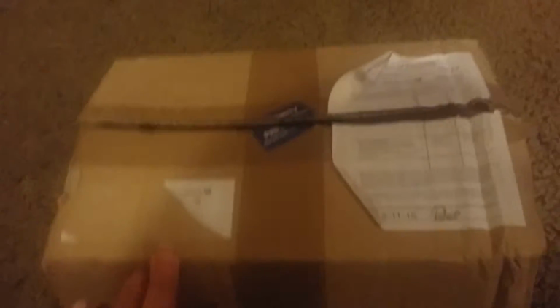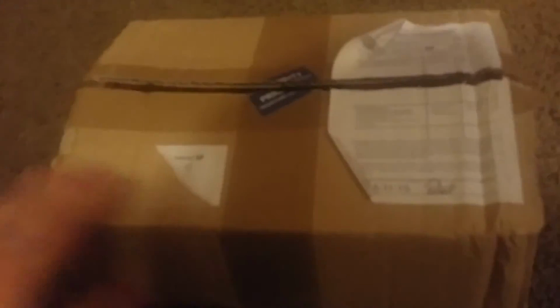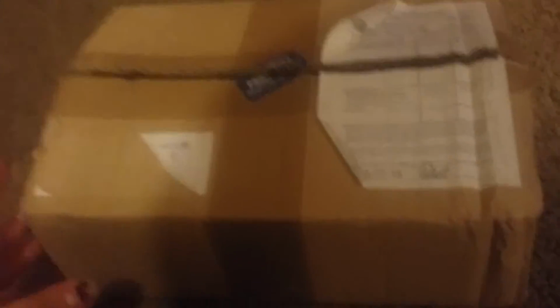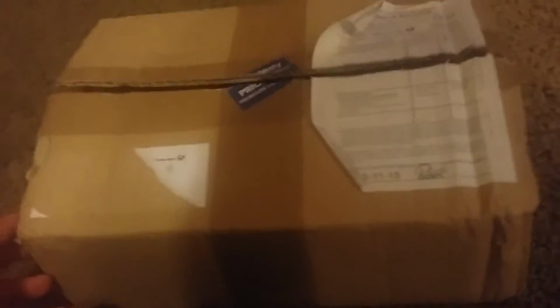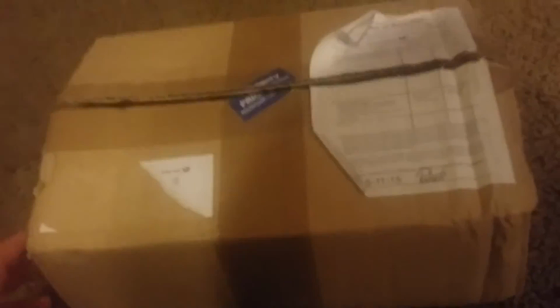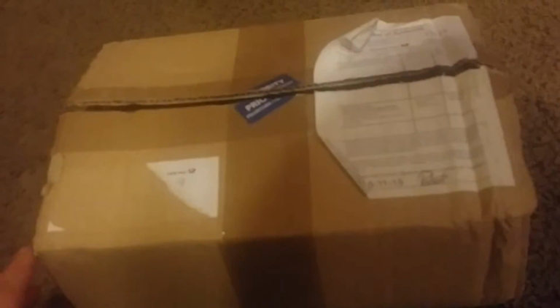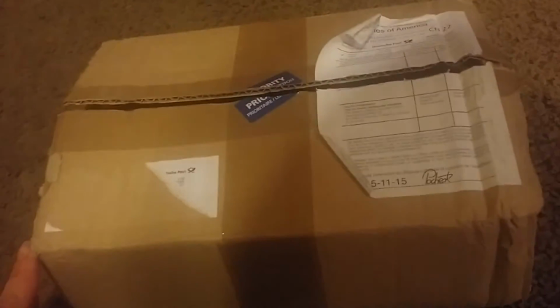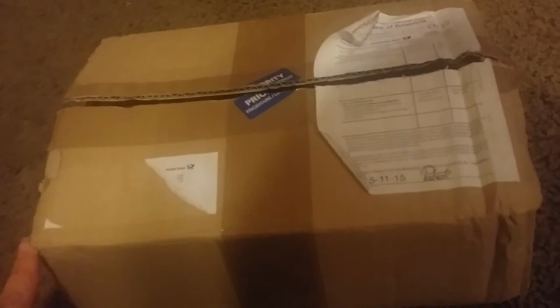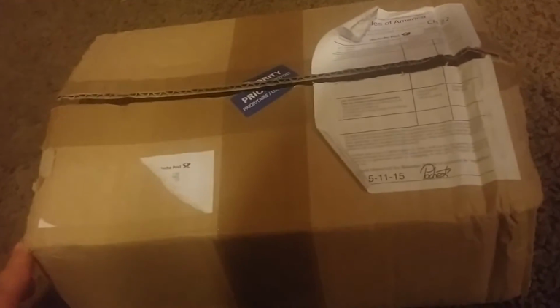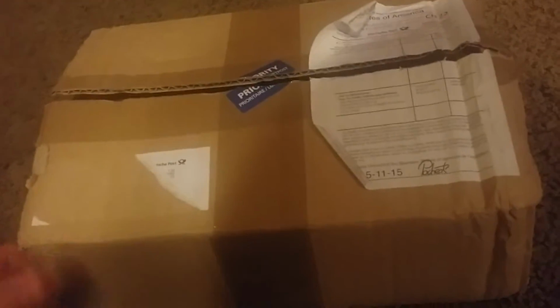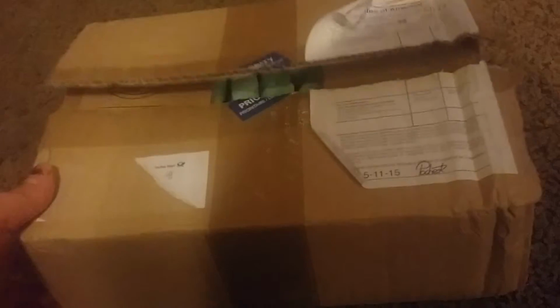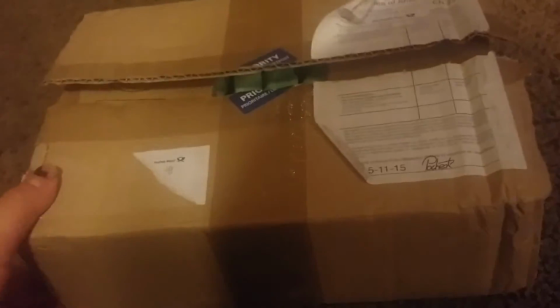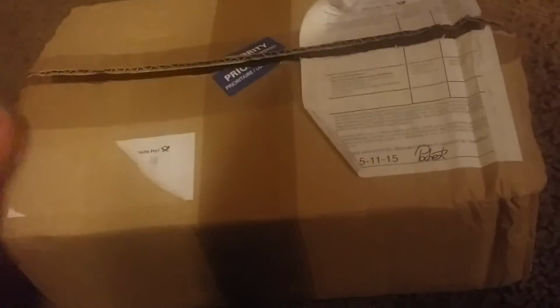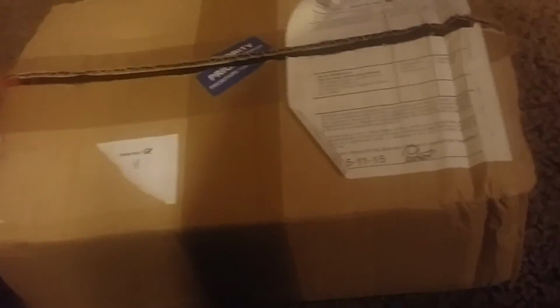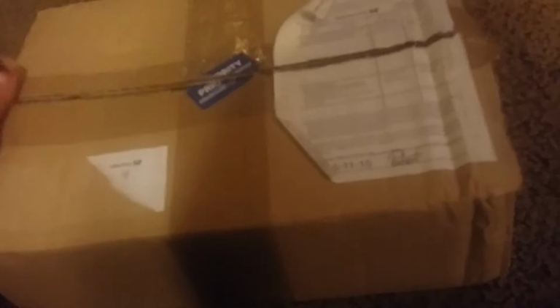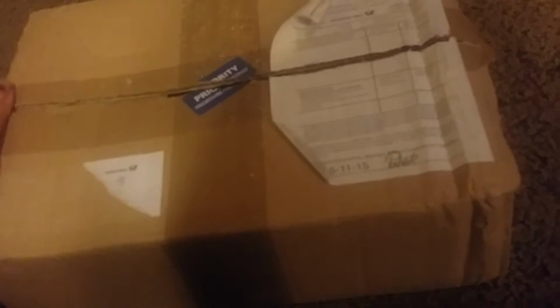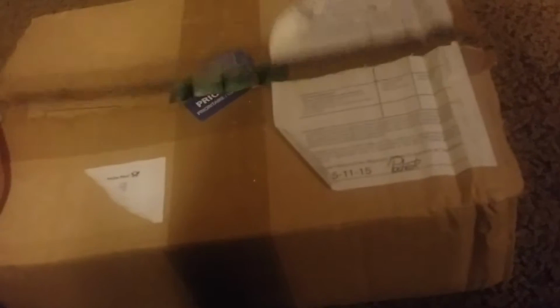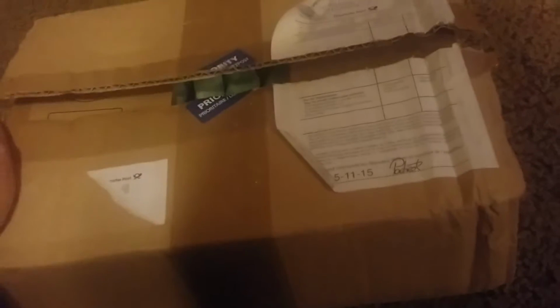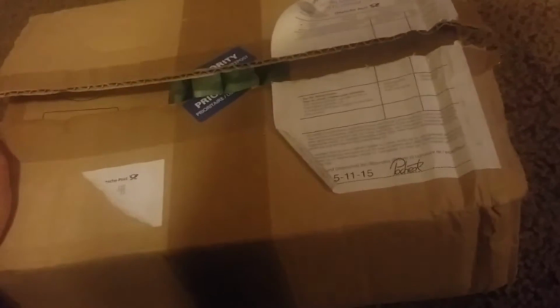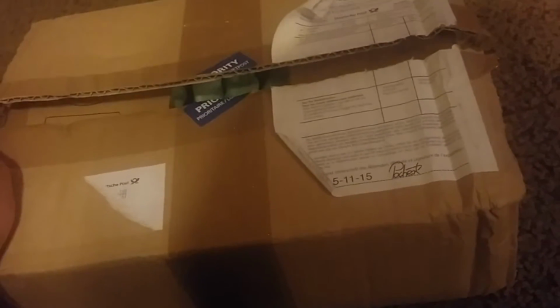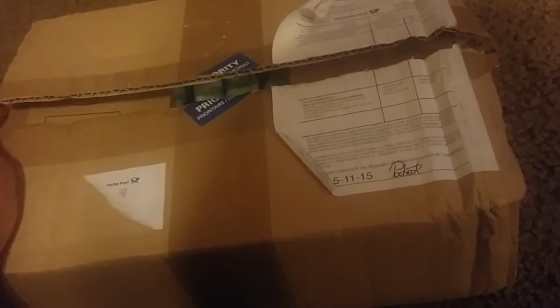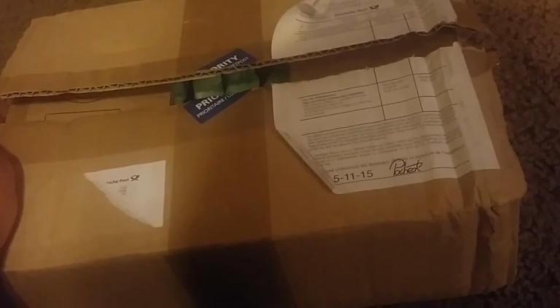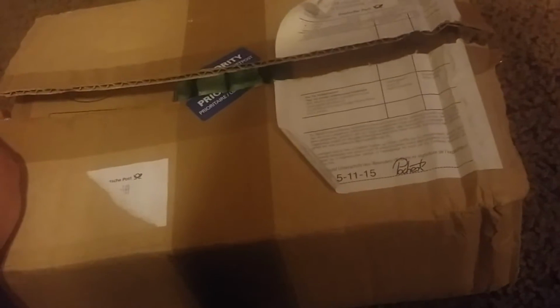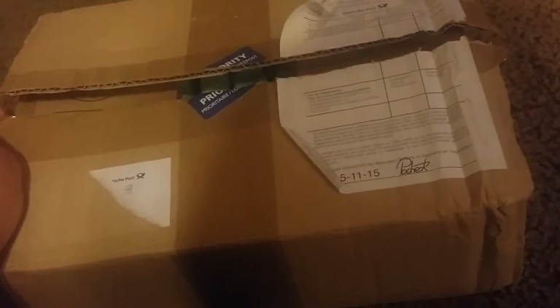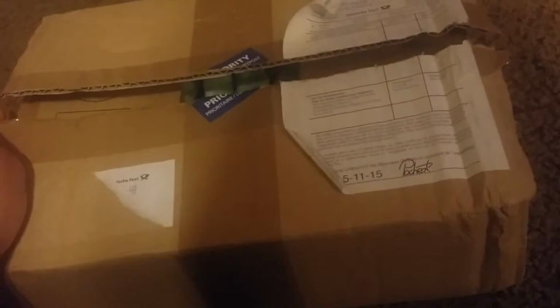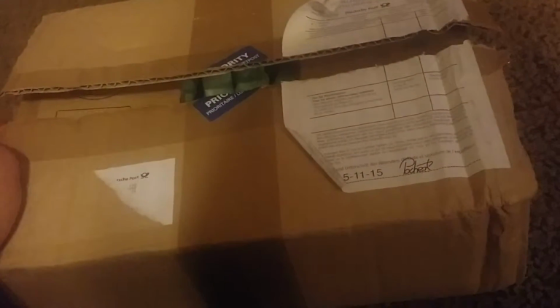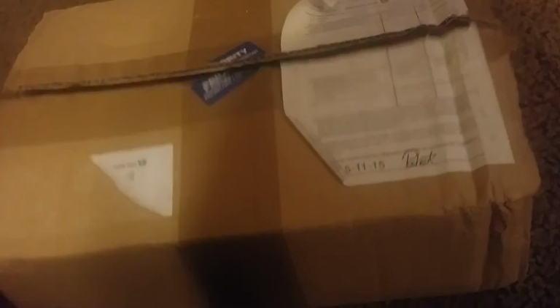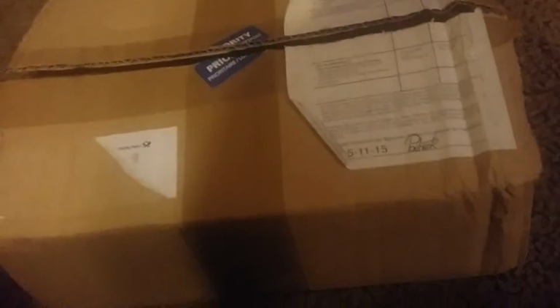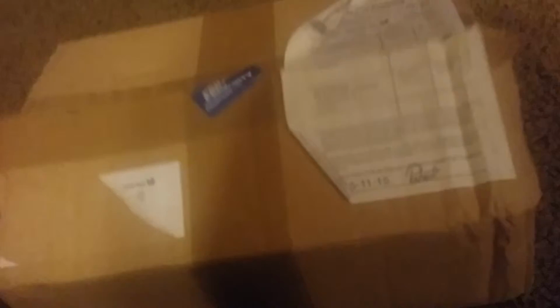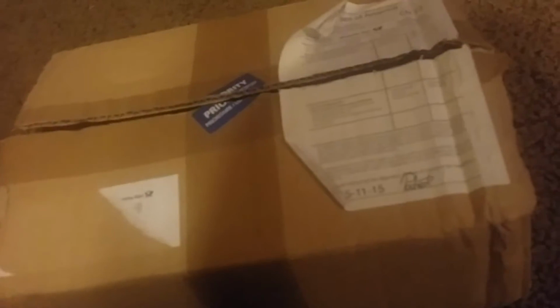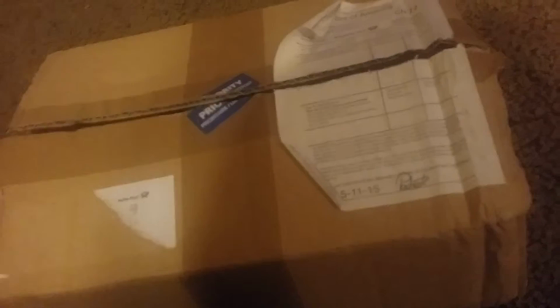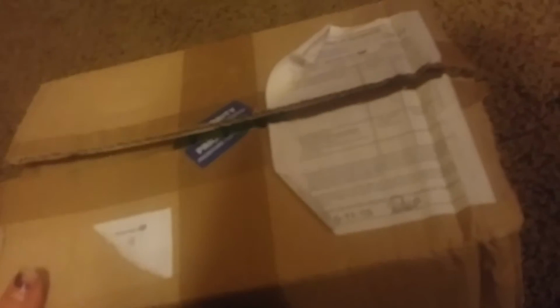I'm just going to do a quick unboxing. I got my Candy German in the mail. It's a German candy subscription box. My boyfriend bought me a three-month subscription, so this is my last one I'll be getting.